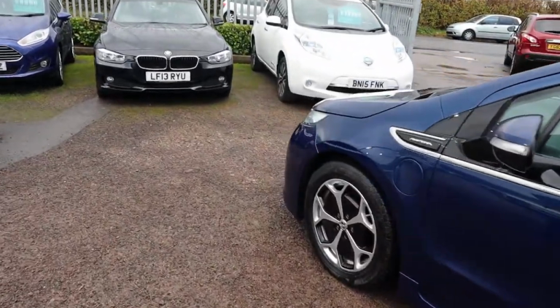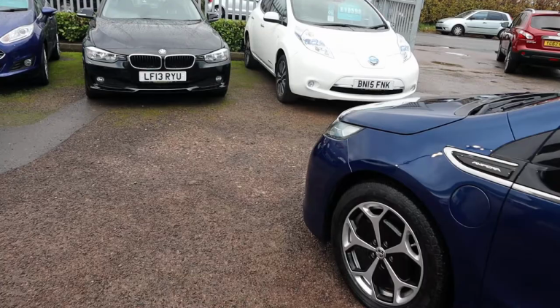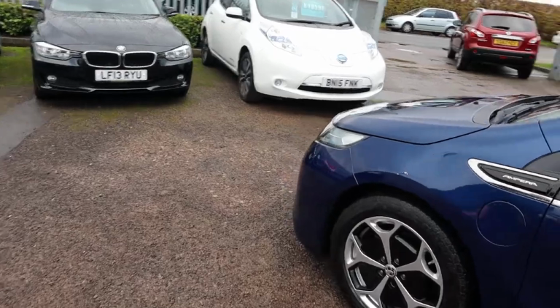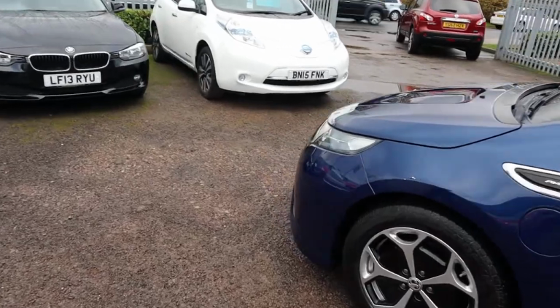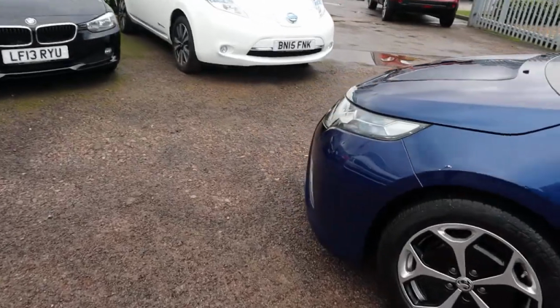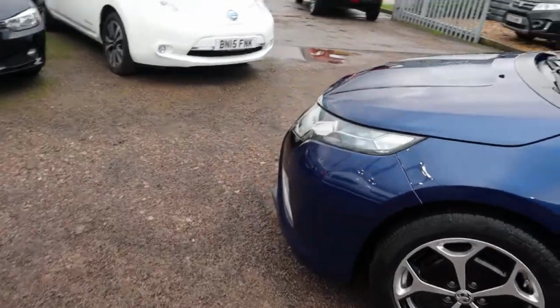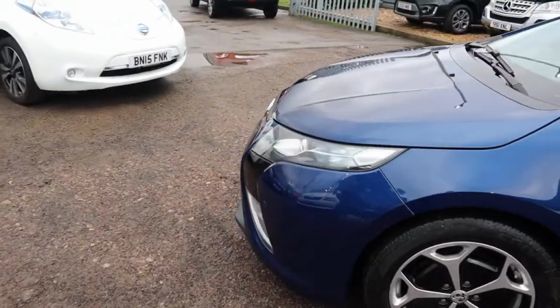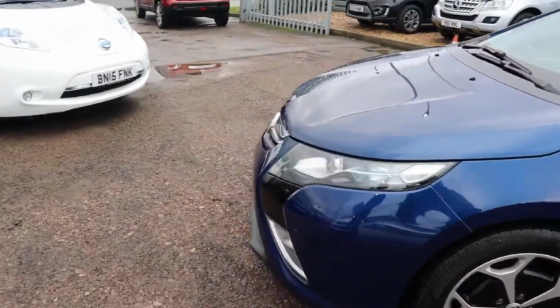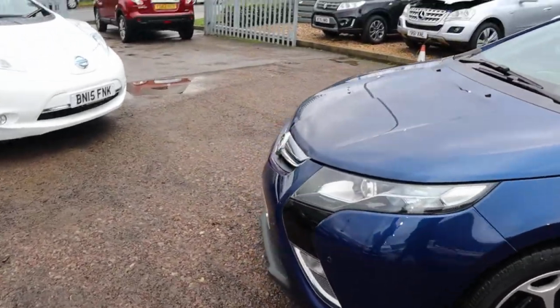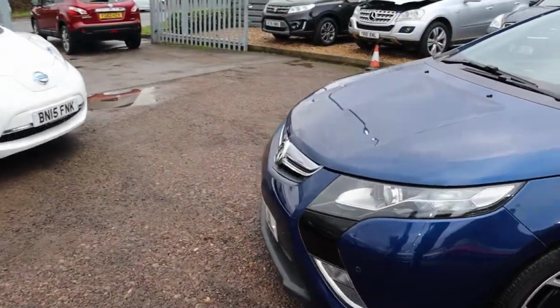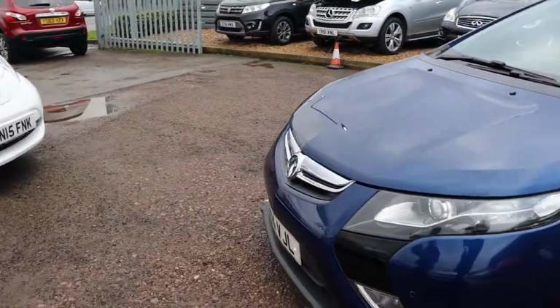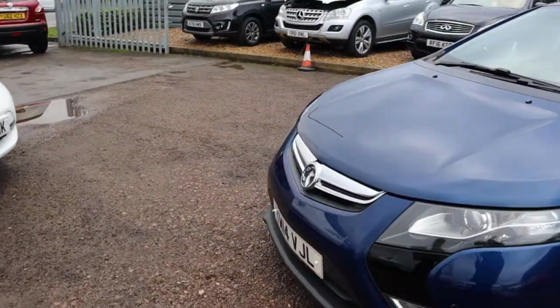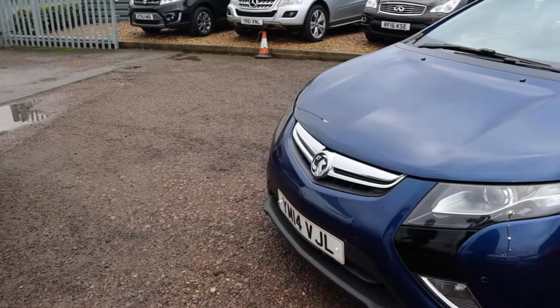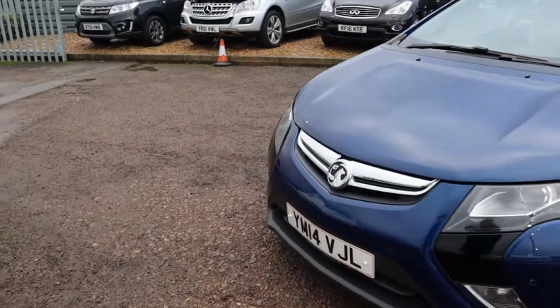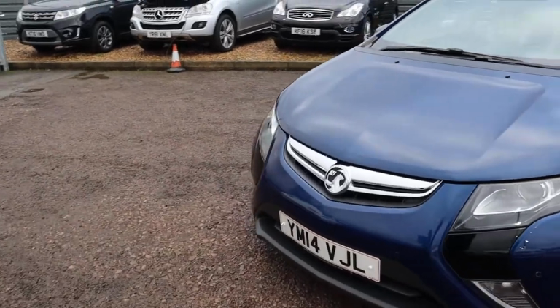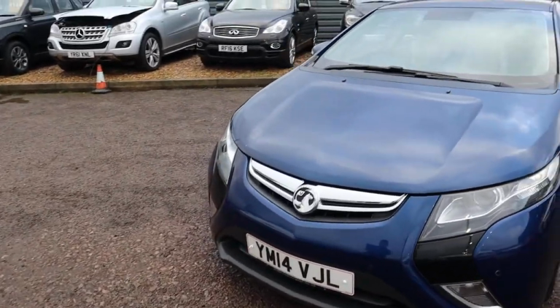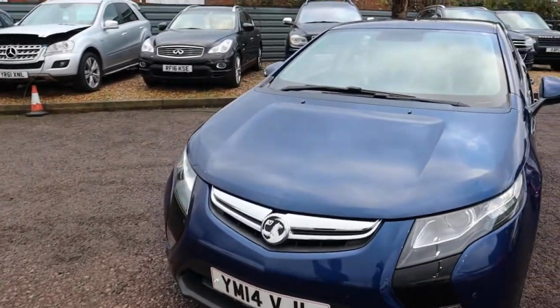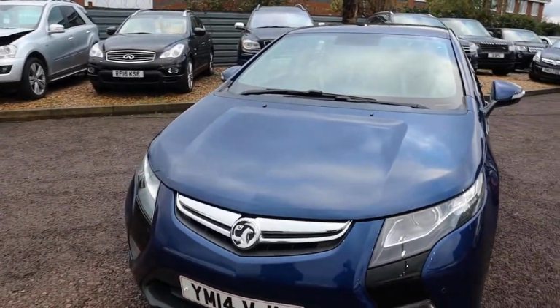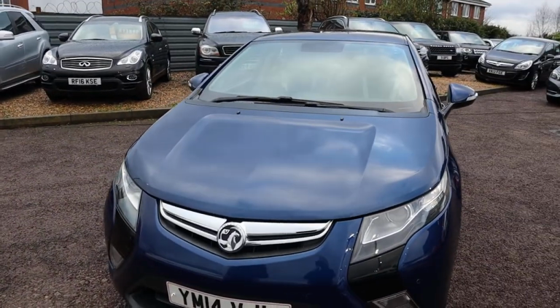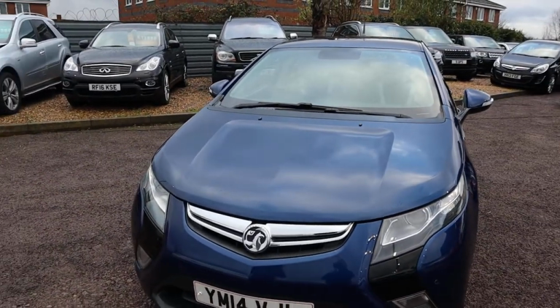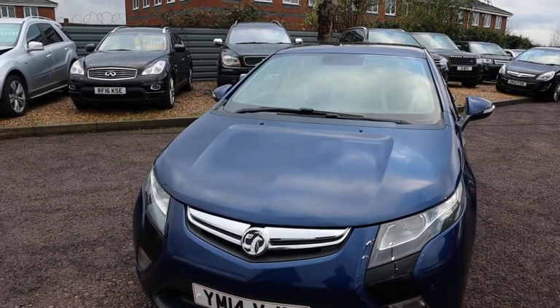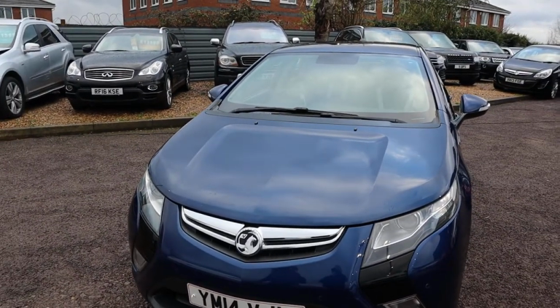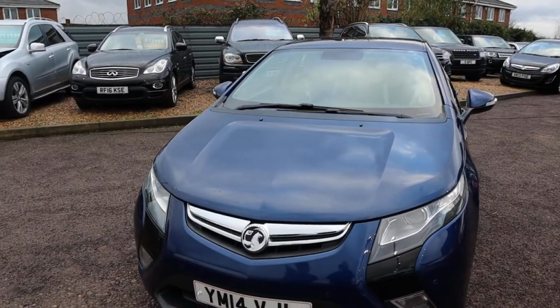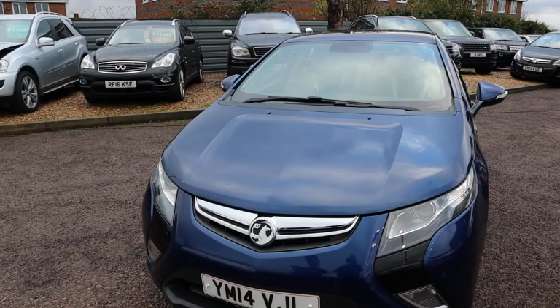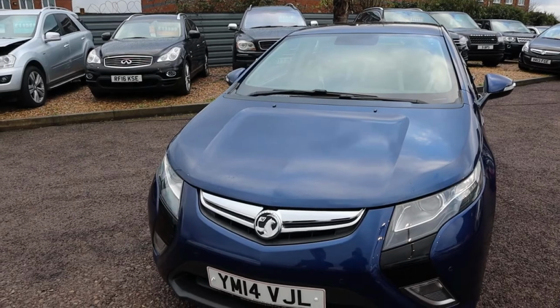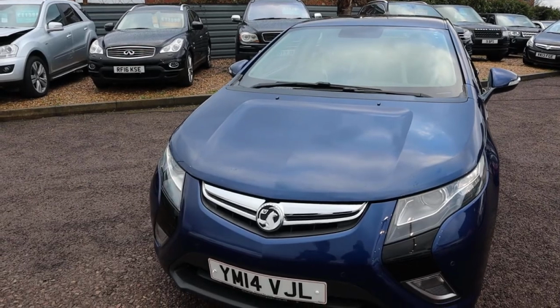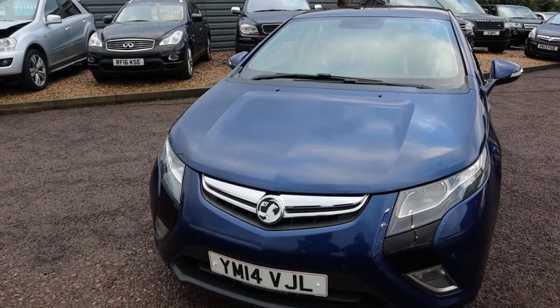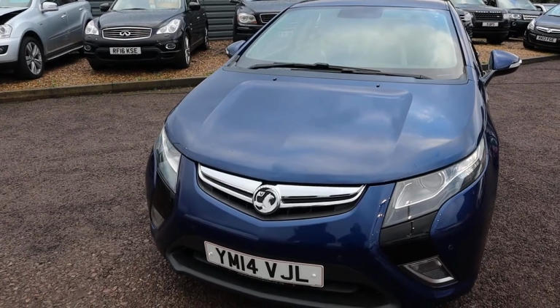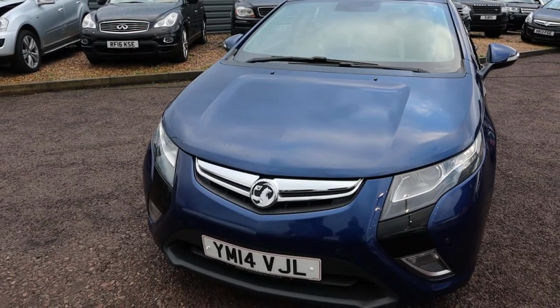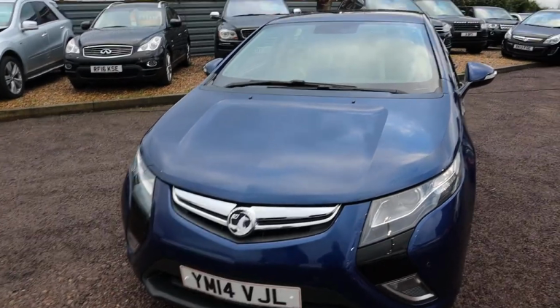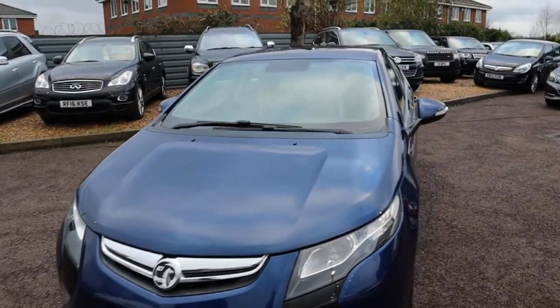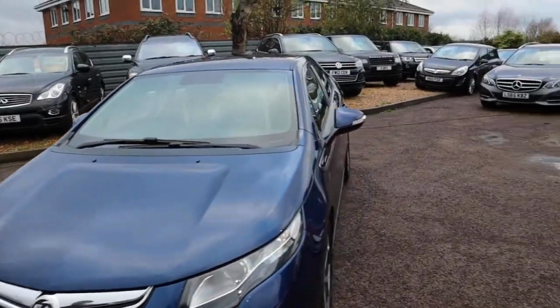It's got keyless entry, keyless start. Obviously it's a hybrid. Just over 56,000 miles. It's got a CVT gearbox. Let's head to the back of the car and work our way in.